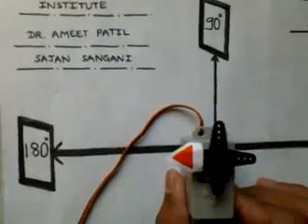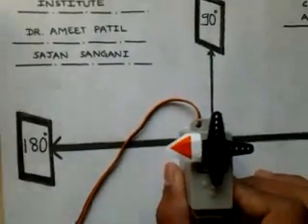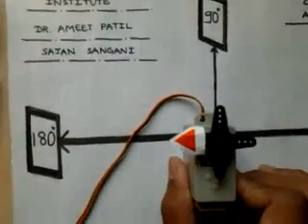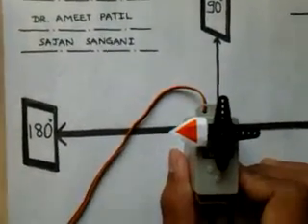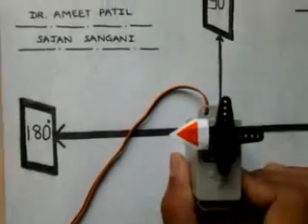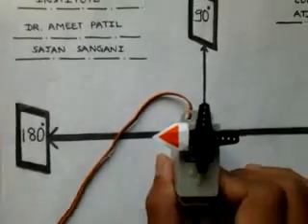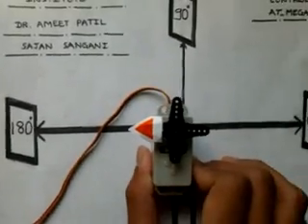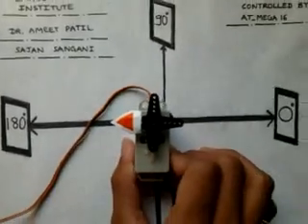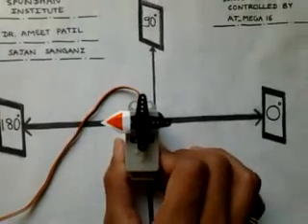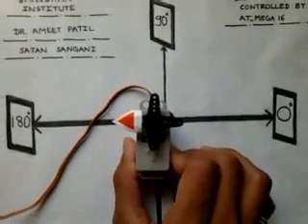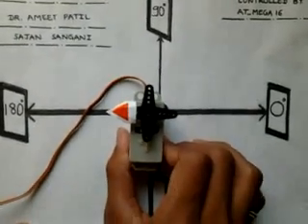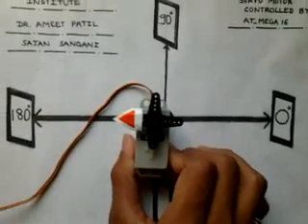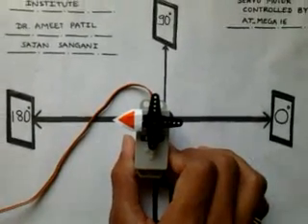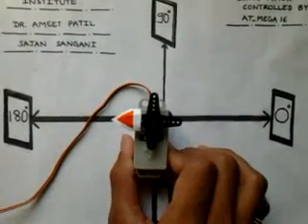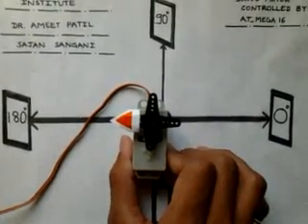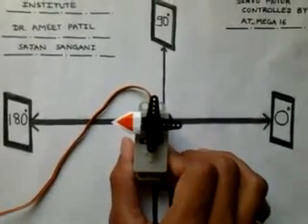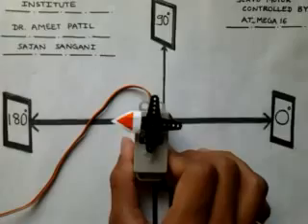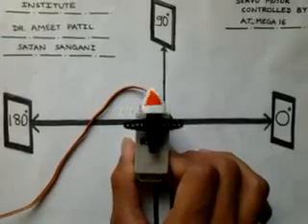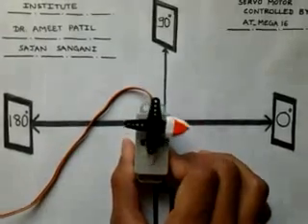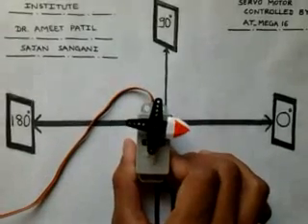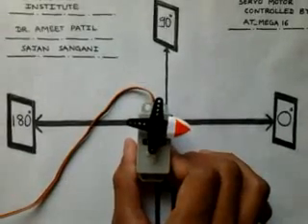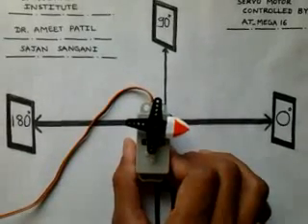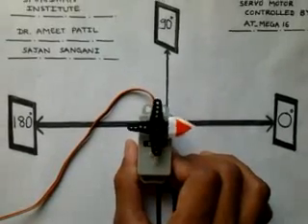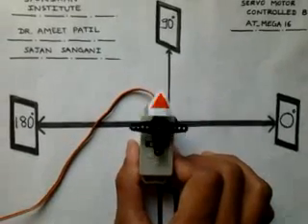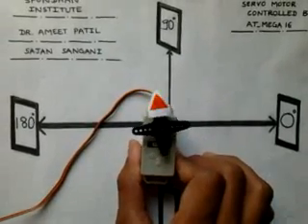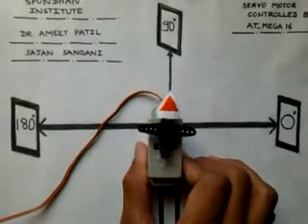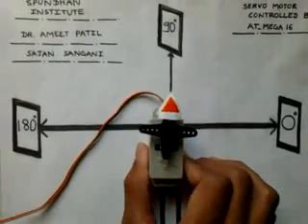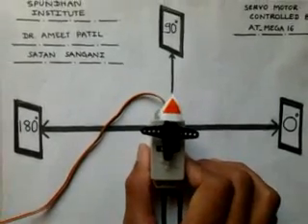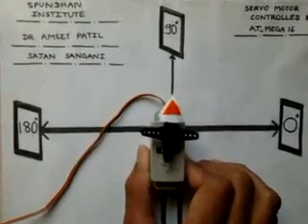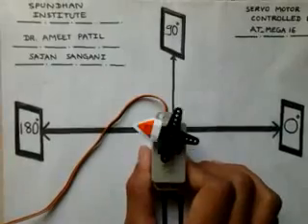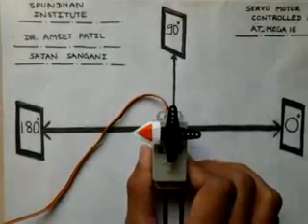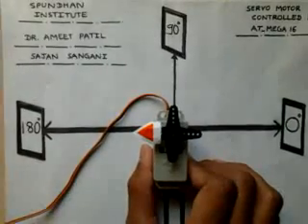Now we will see how it runs and how we can control it. This is 0 degrees, 90 degrees, and 80 degrees.